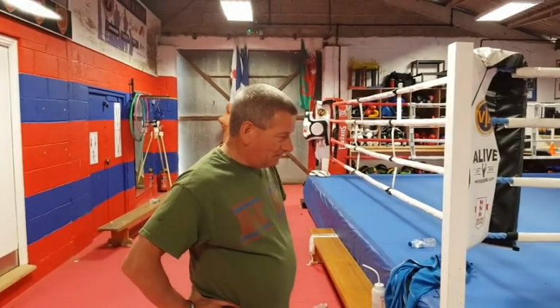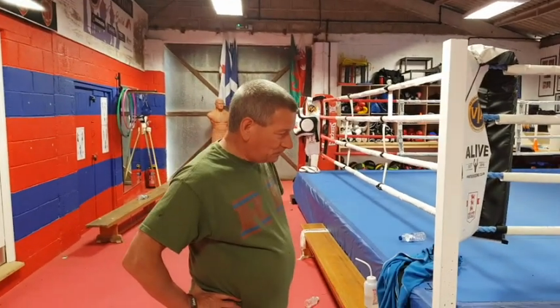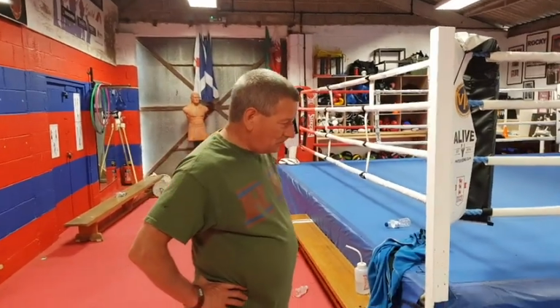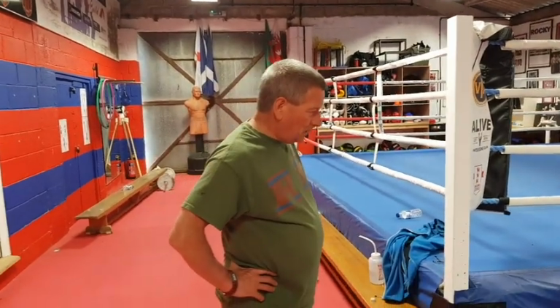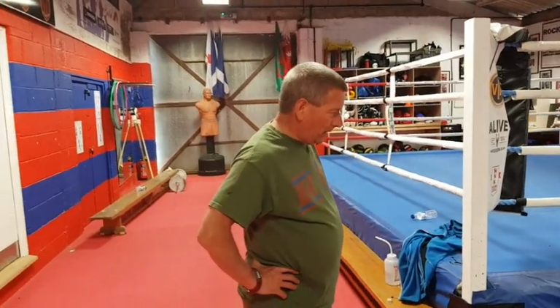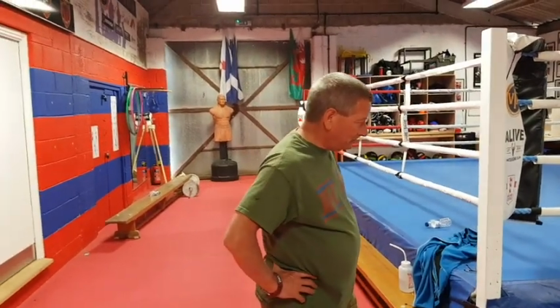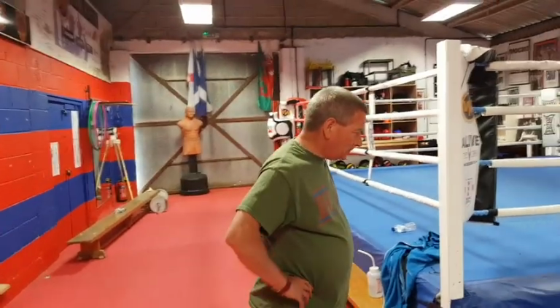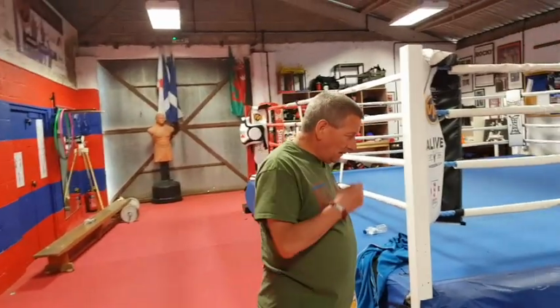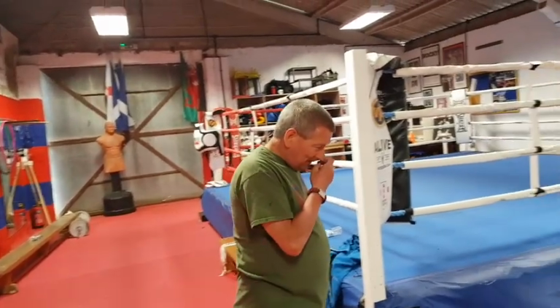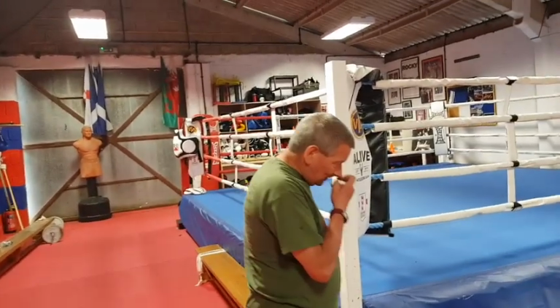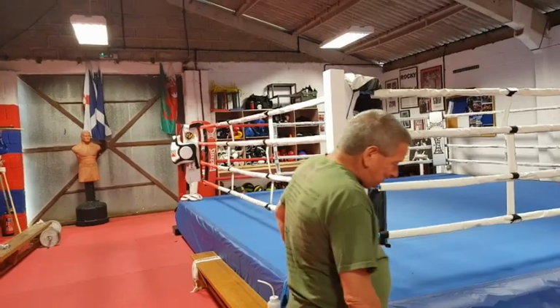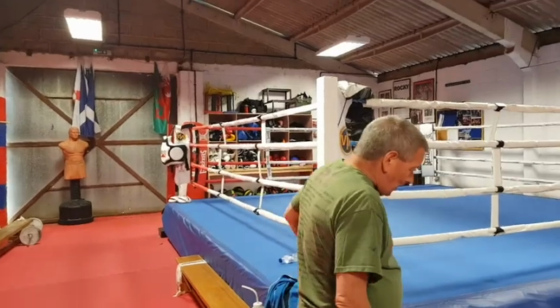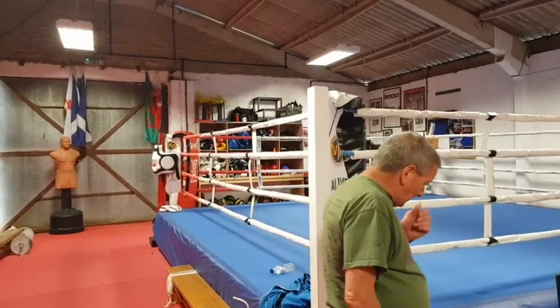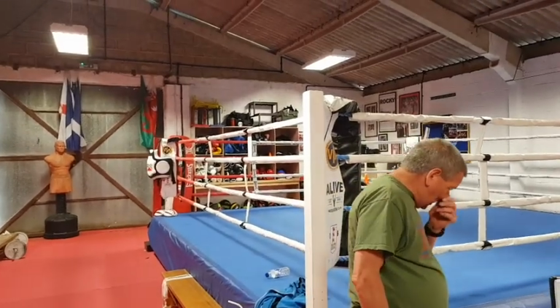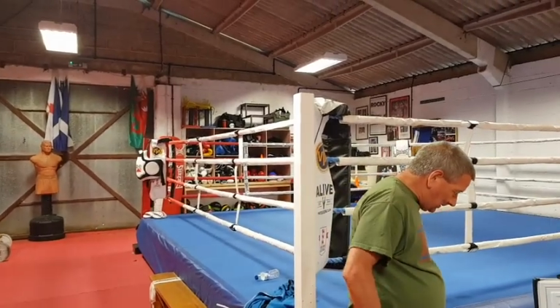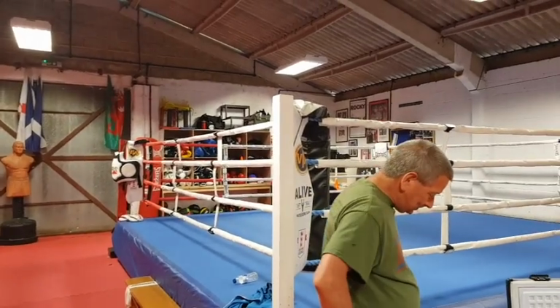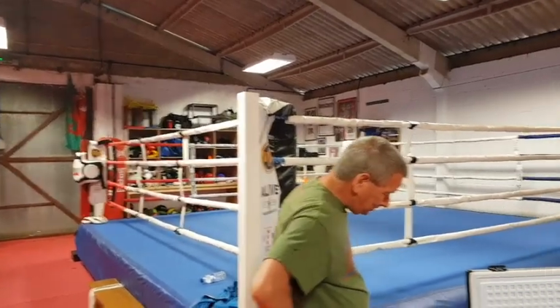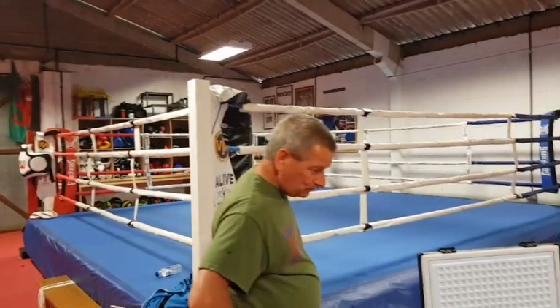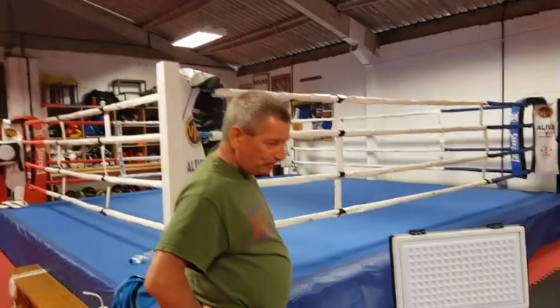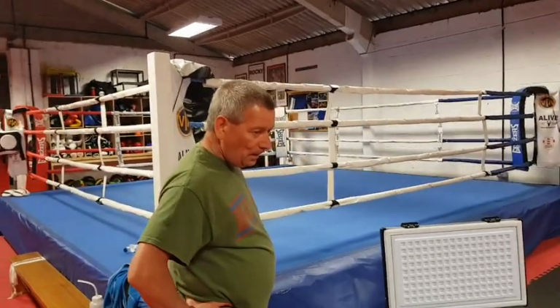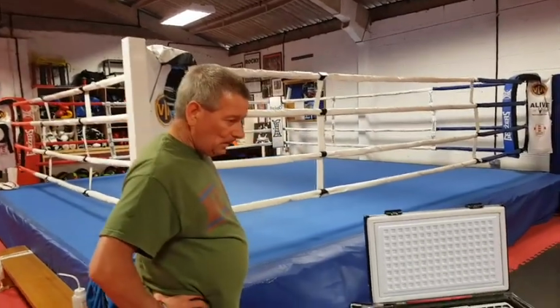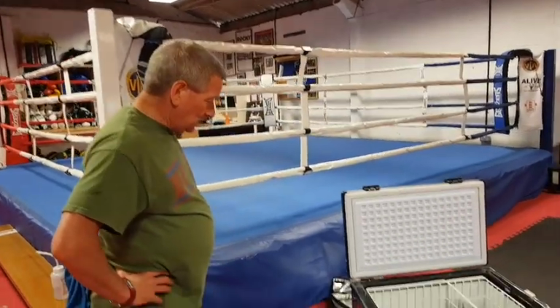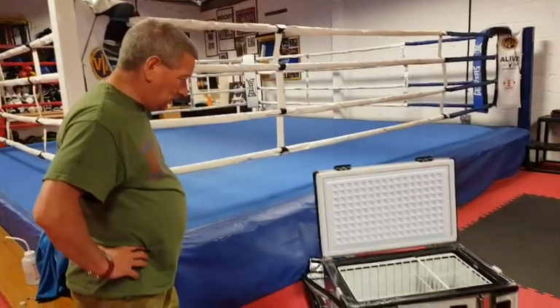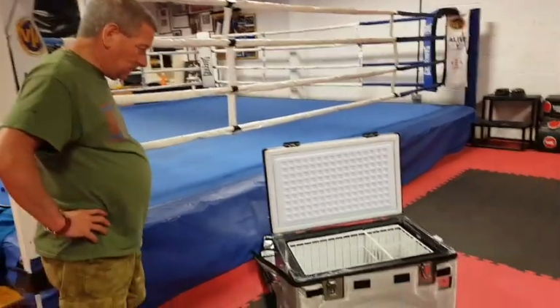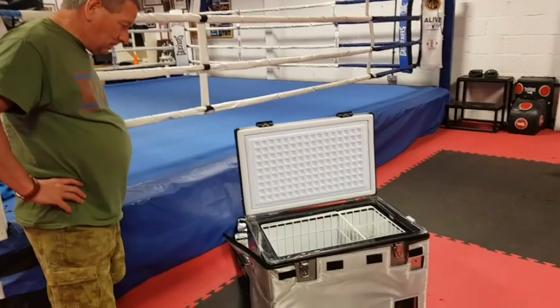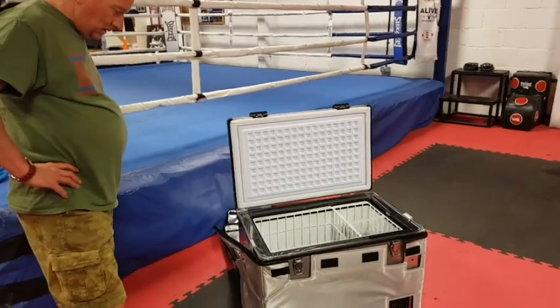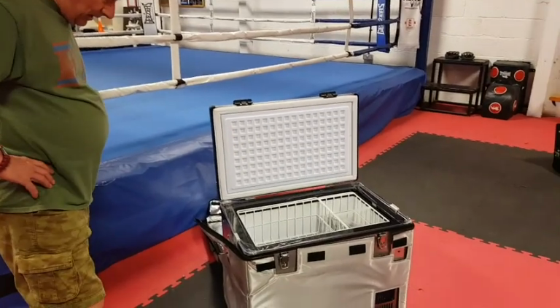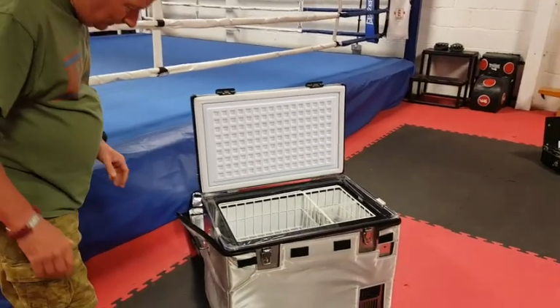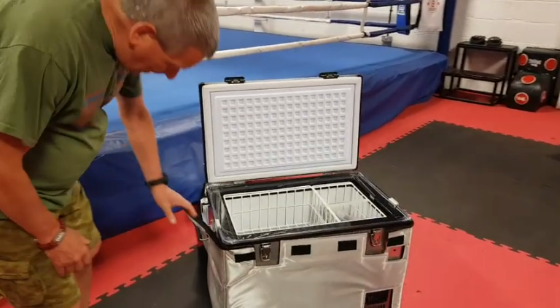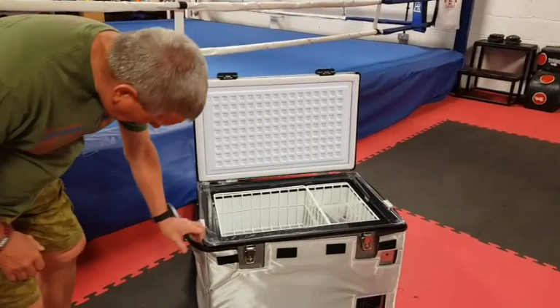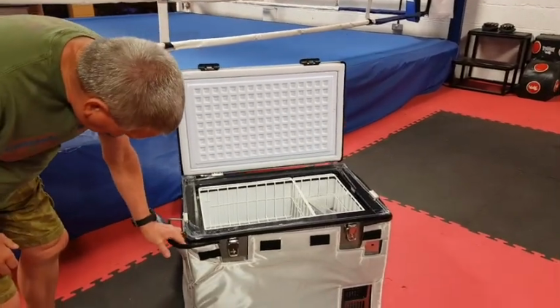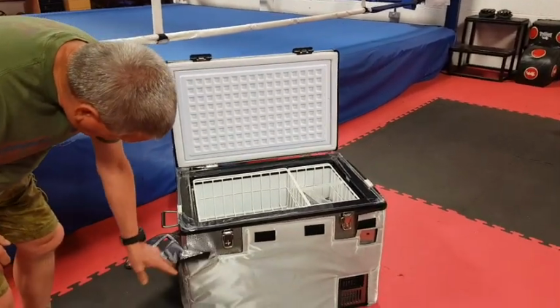So what we're going to do today is we're going to show you some of the equipment we've bought recently, thanks to a grant from the Veterans Foundation. So the first item that we've purchased recently is a Snowmaster 60 litre fridge freezer.